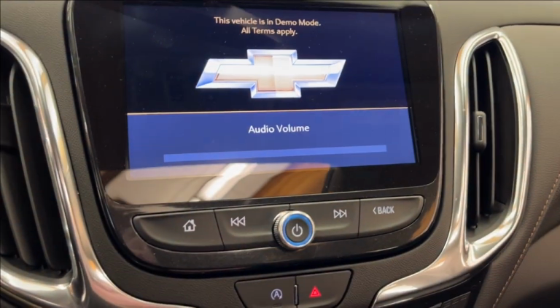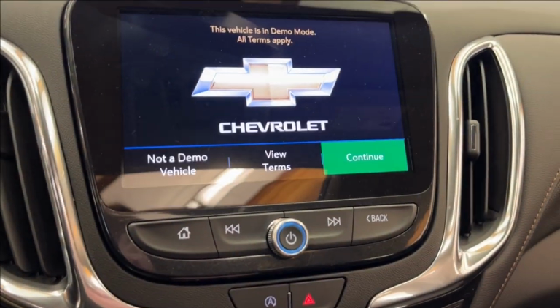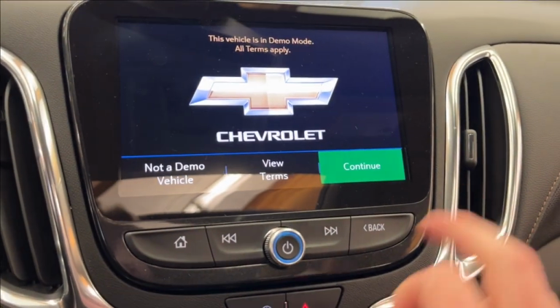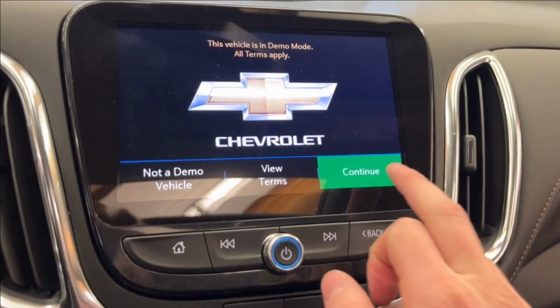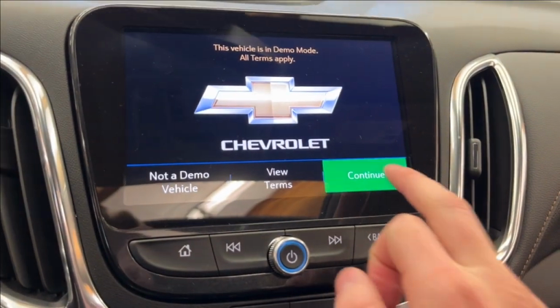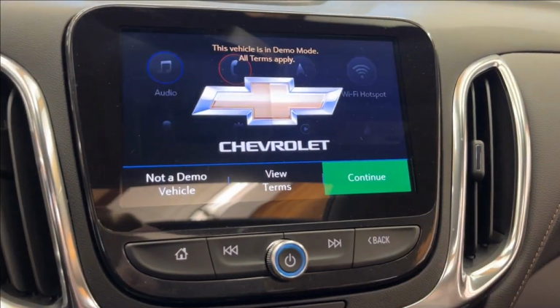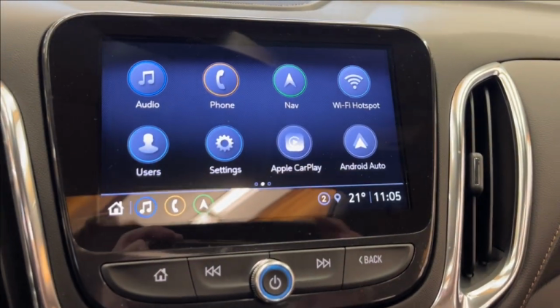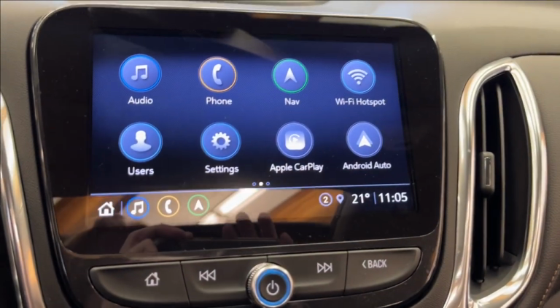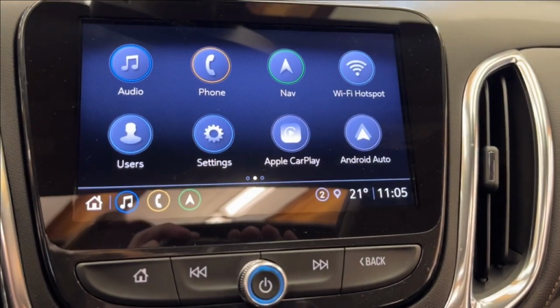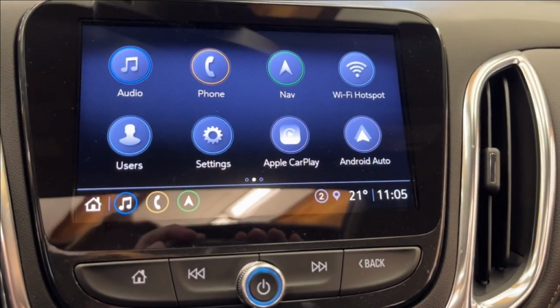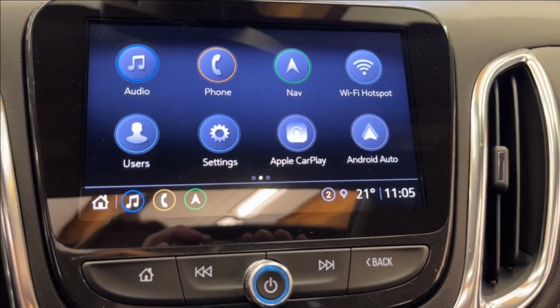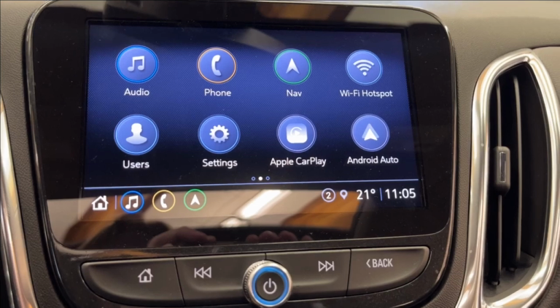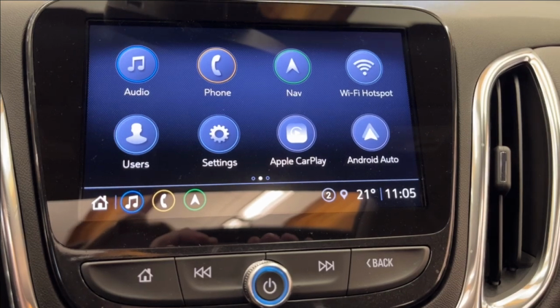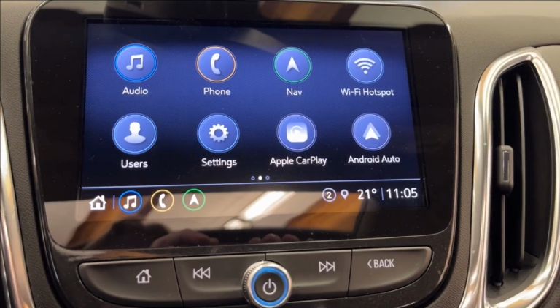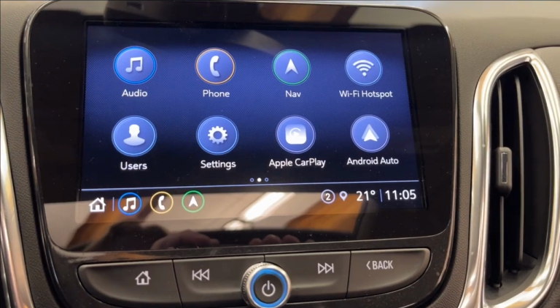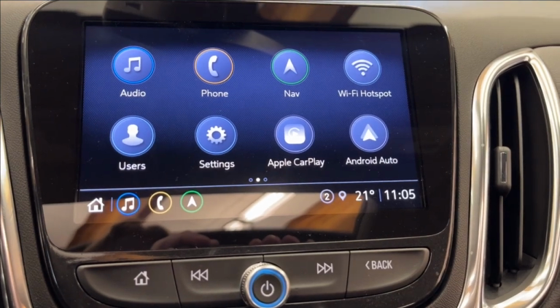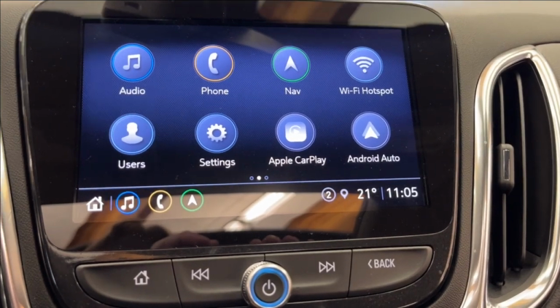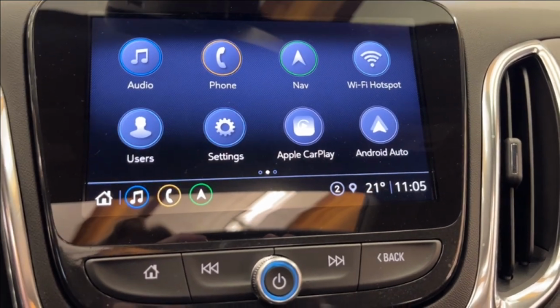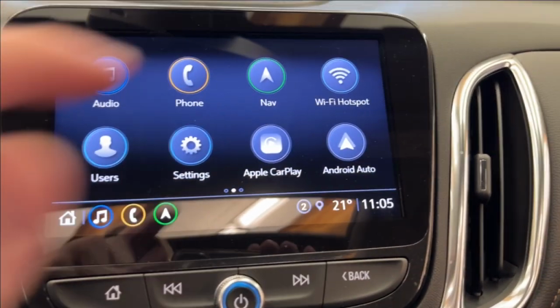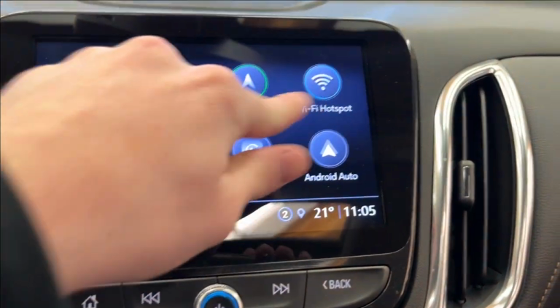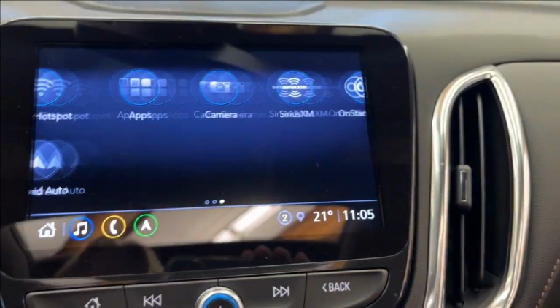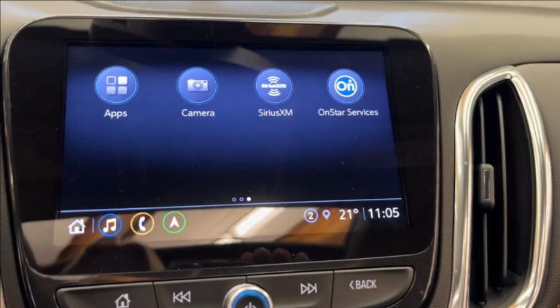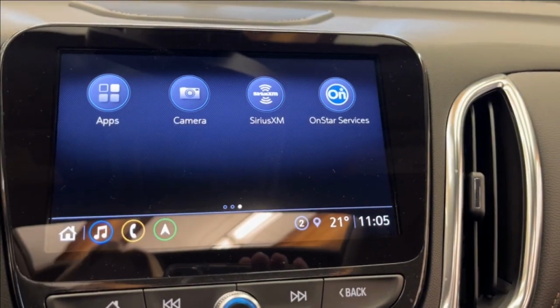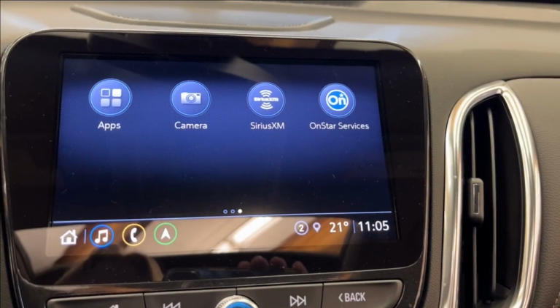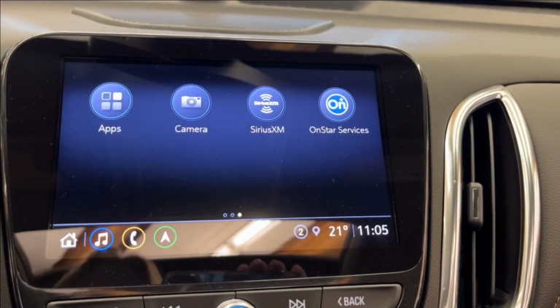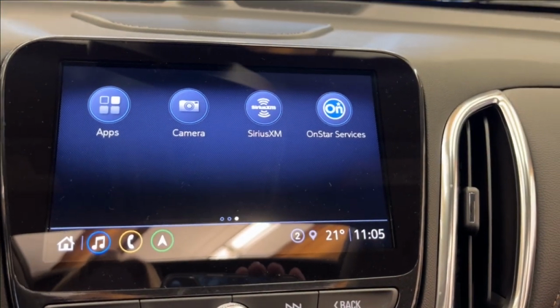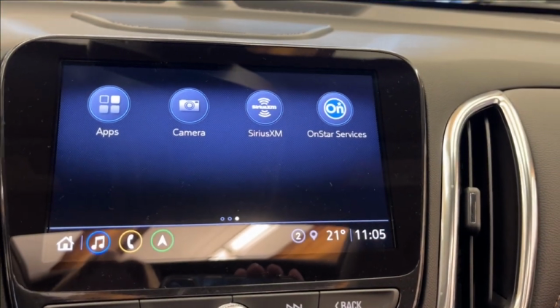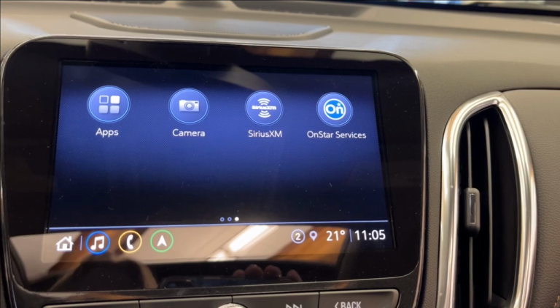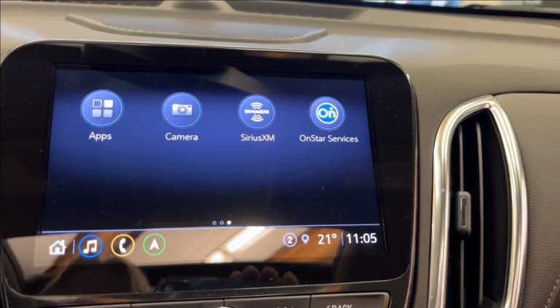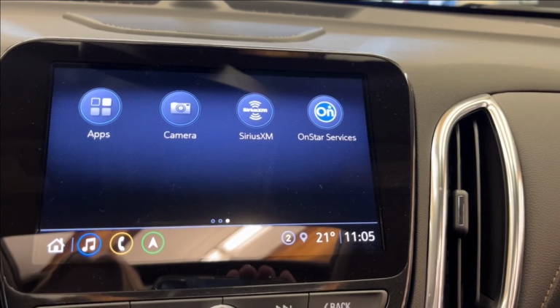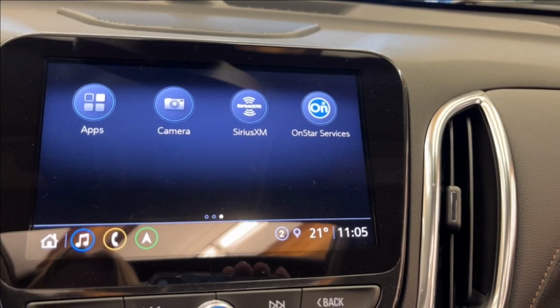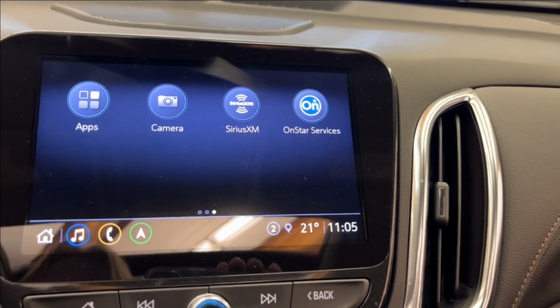Up onto the infotainment system — here in the demo of course we have Apple CarPlay and Android Auto as well. It has a built-in Wi-Fi hotspot and navigation, and you can also access SiriusXM, OnStar services, and your rear camera.